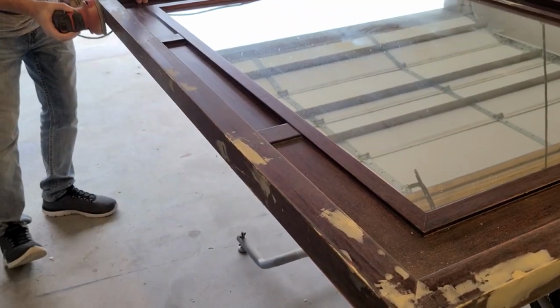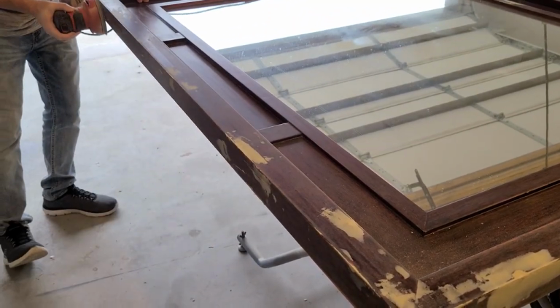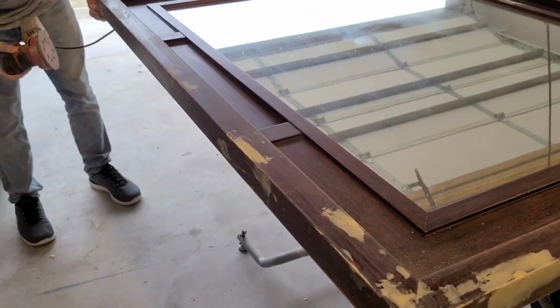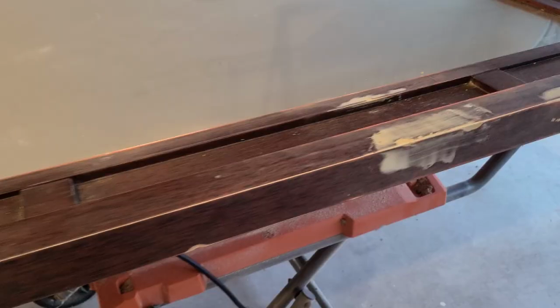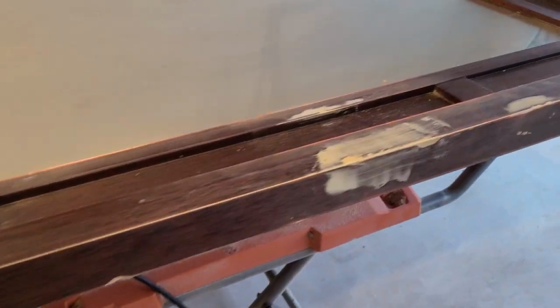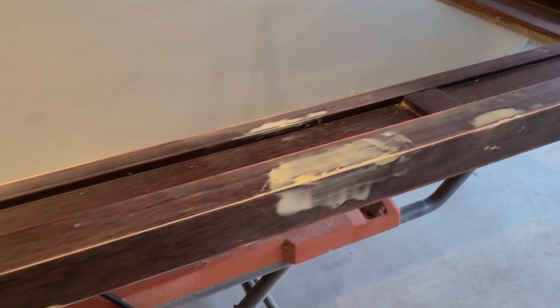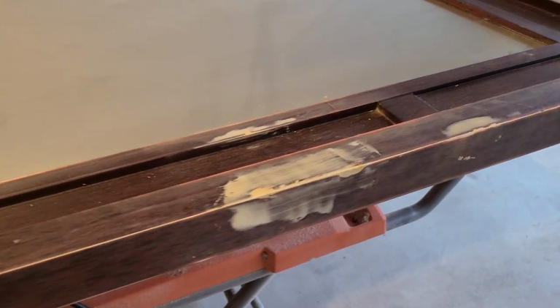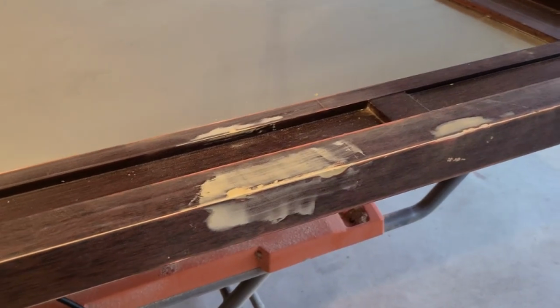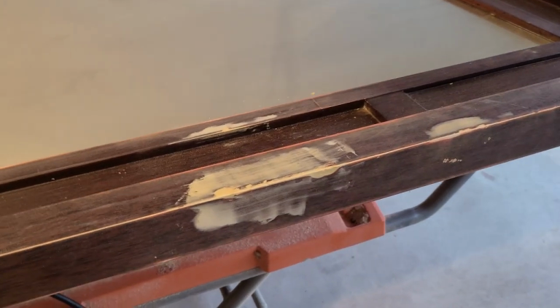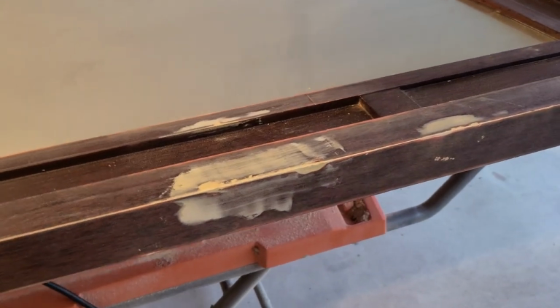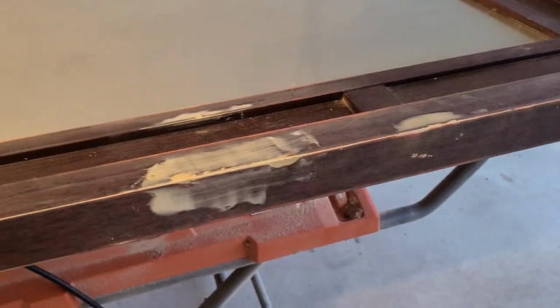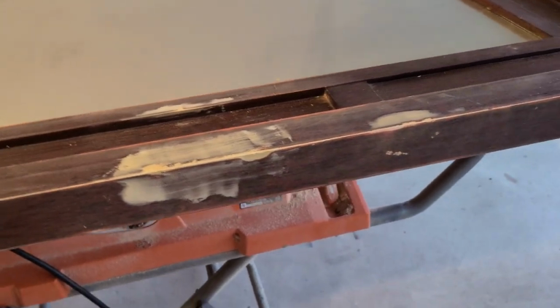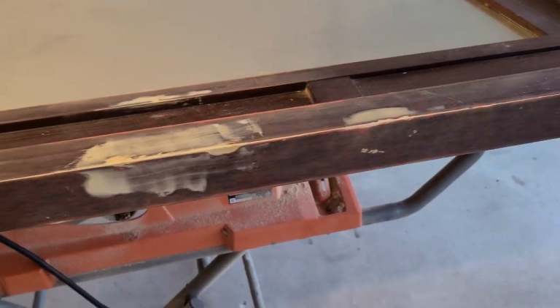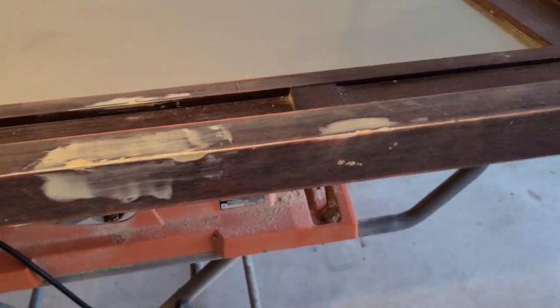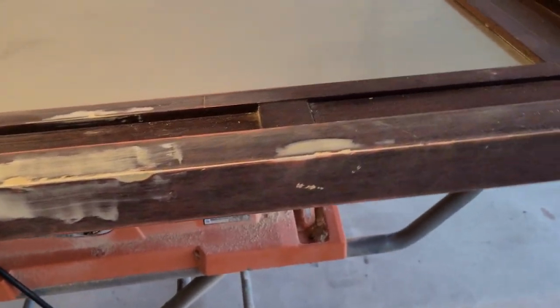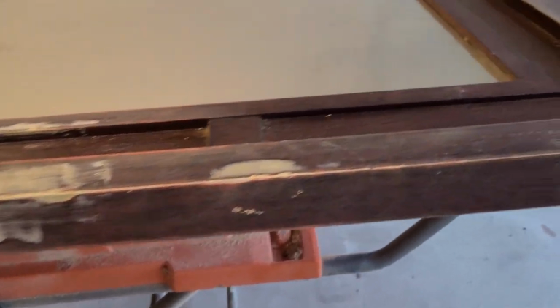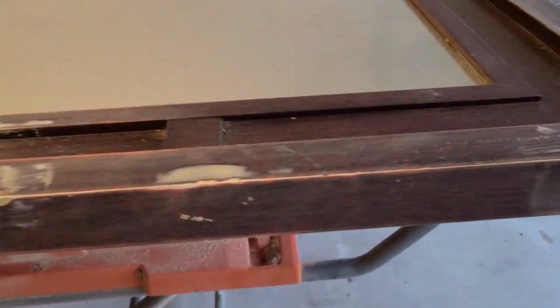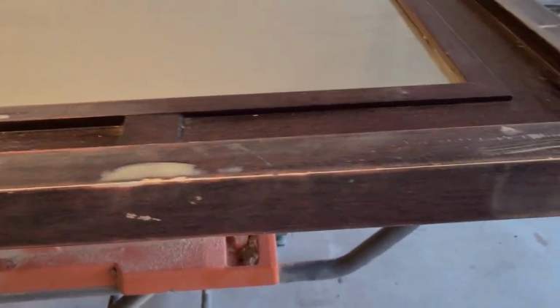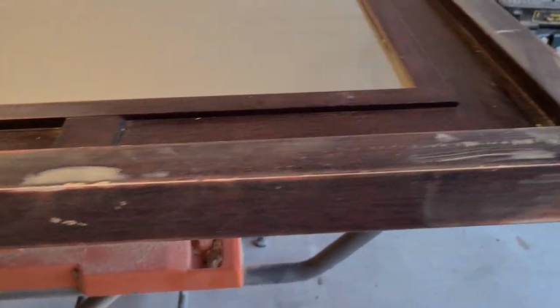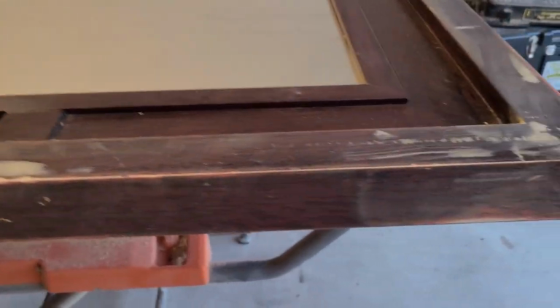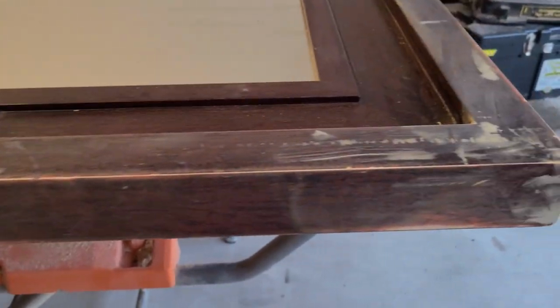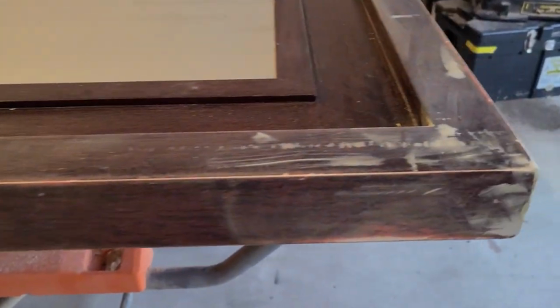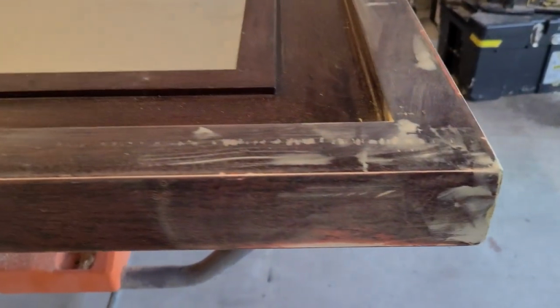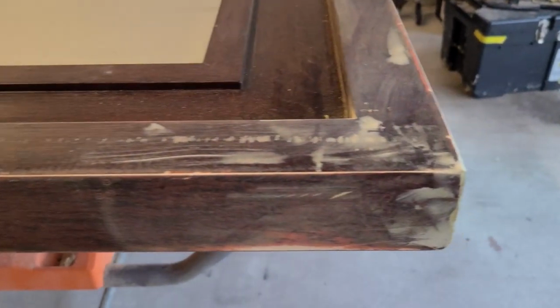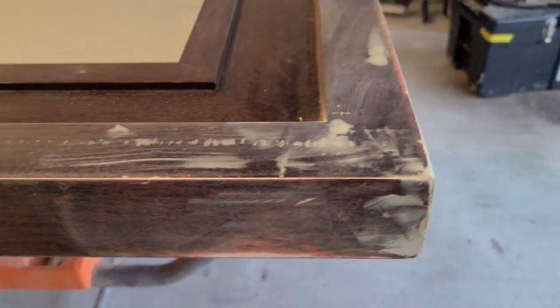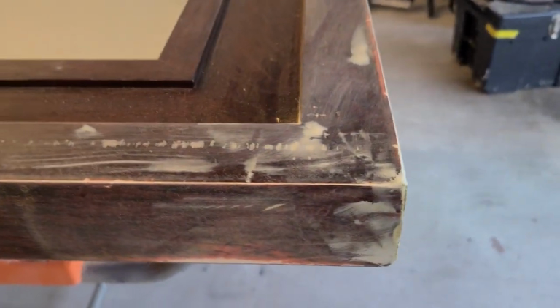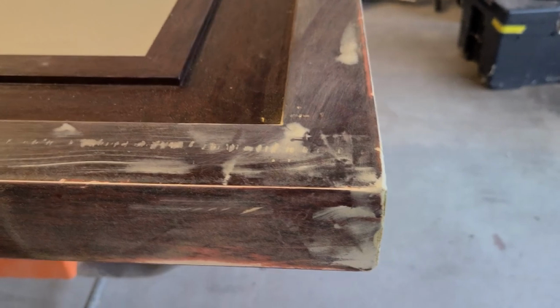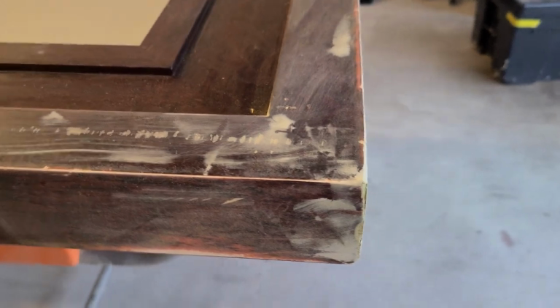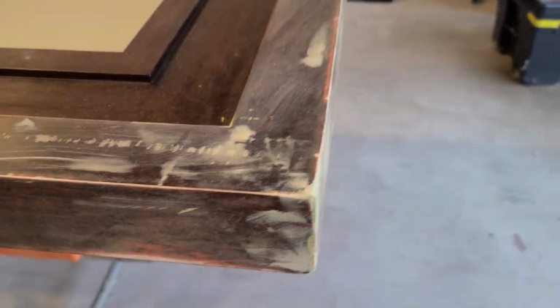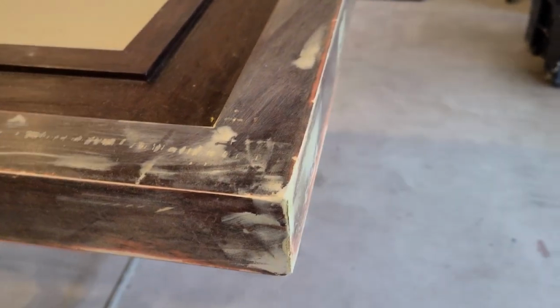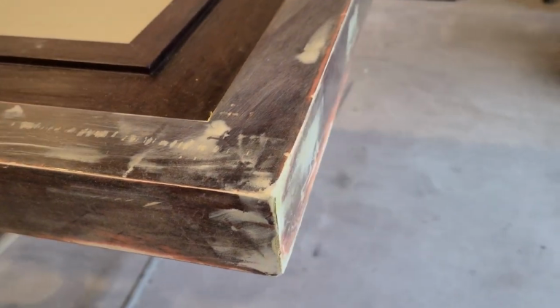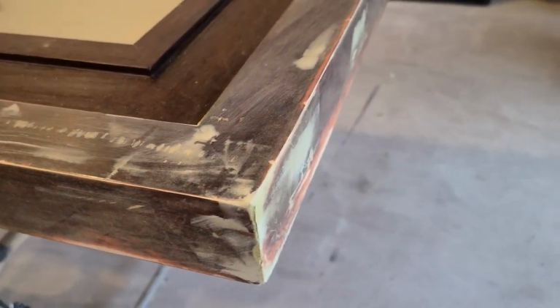The first fill and sand did pretty well for most of the gouges, but the serious gouges — the corners in particular — needed another coat and sand.